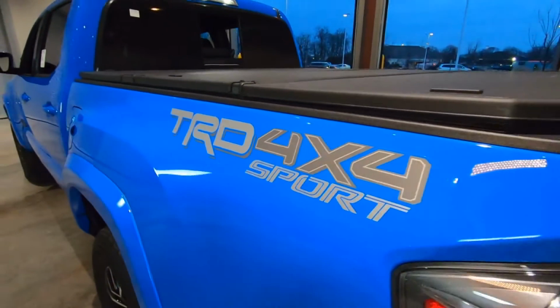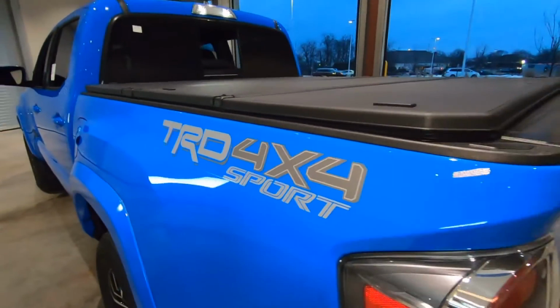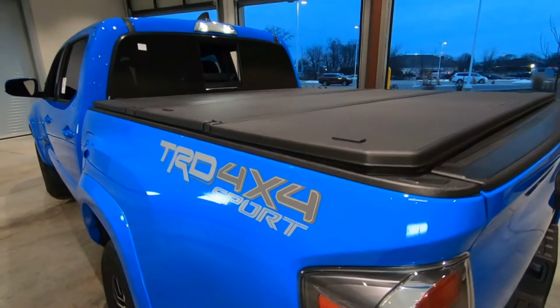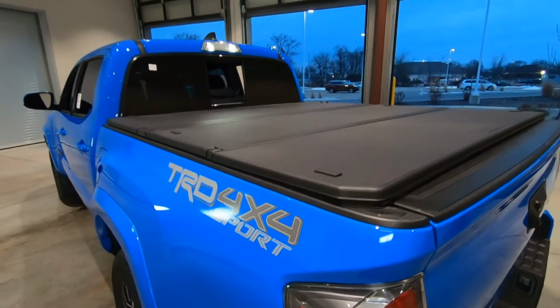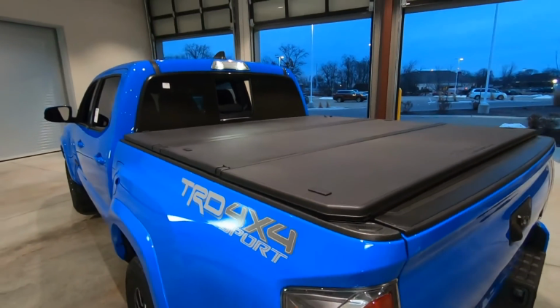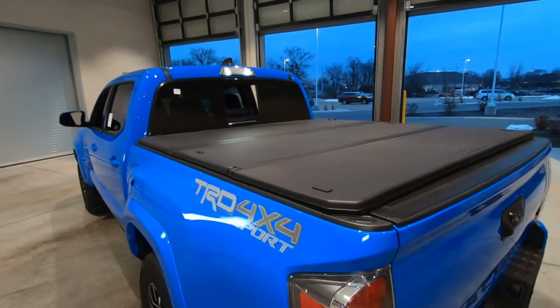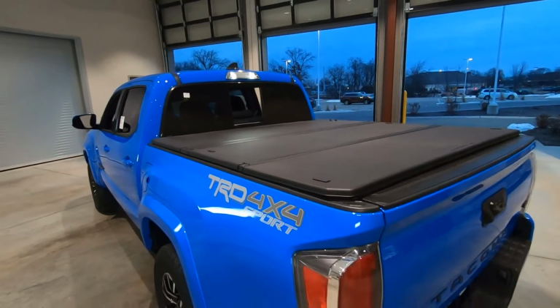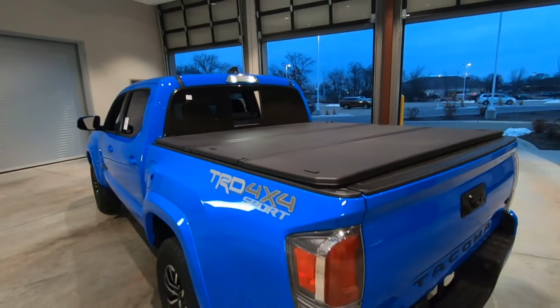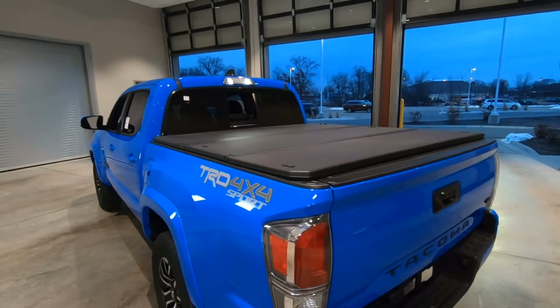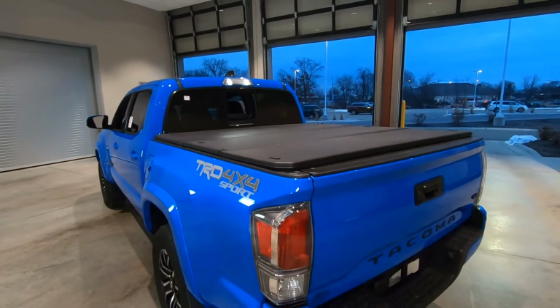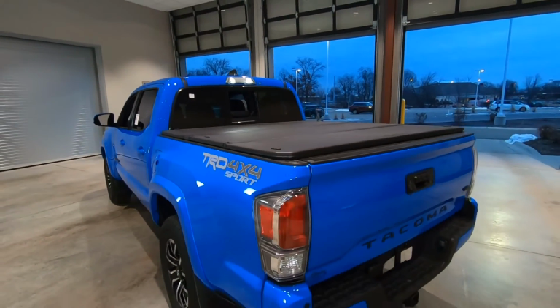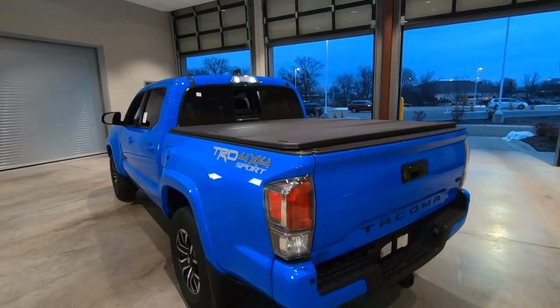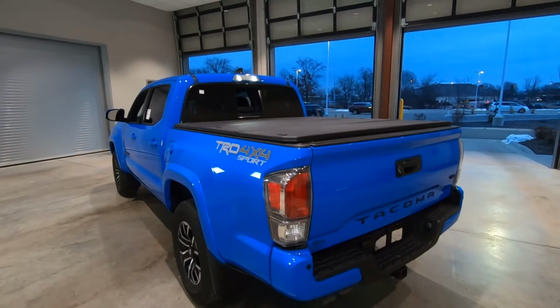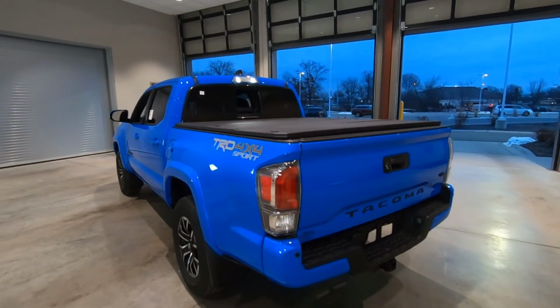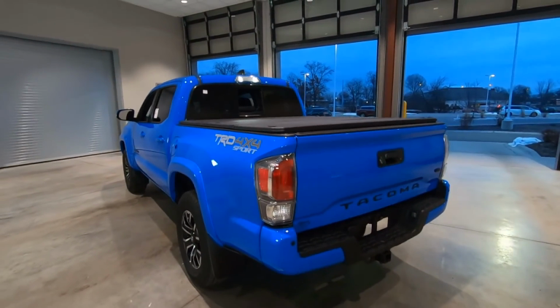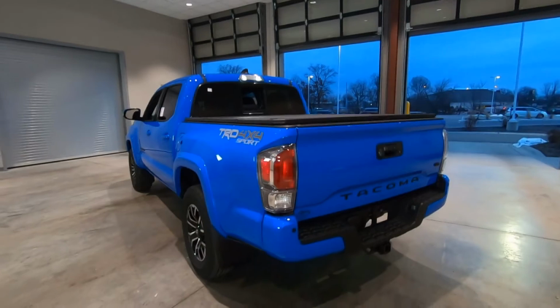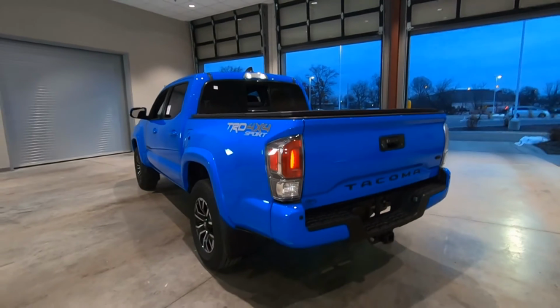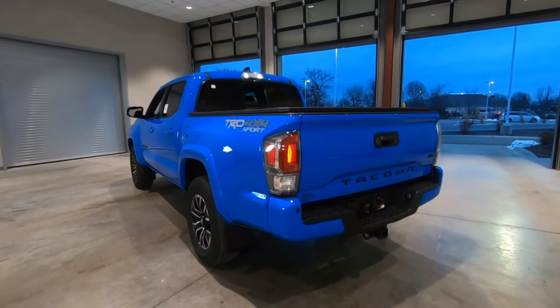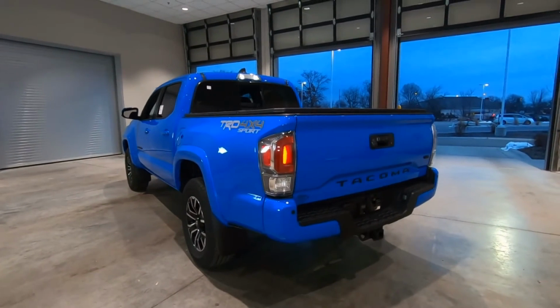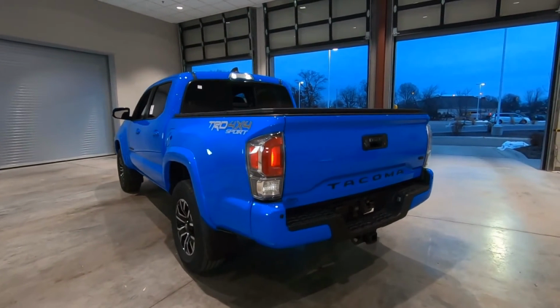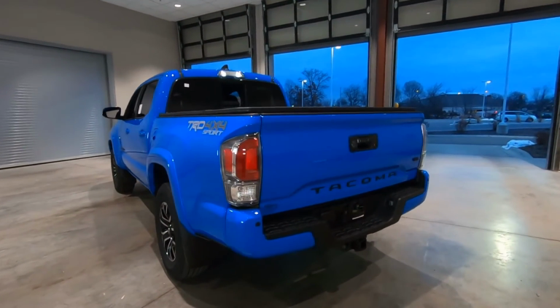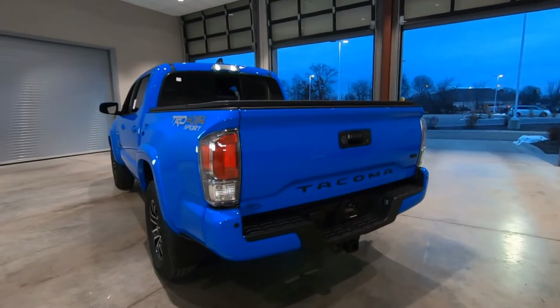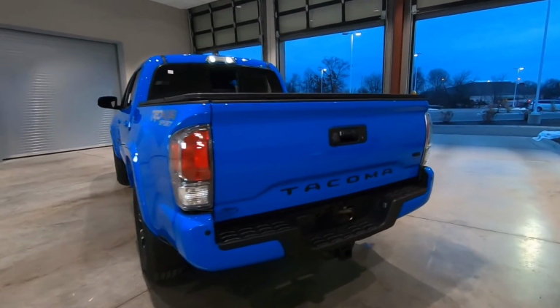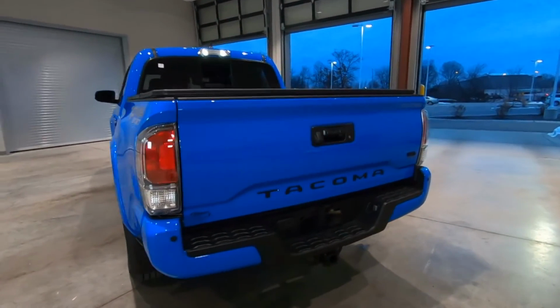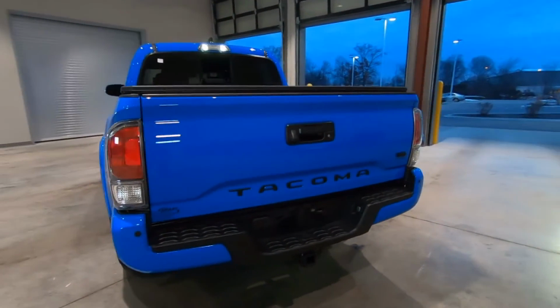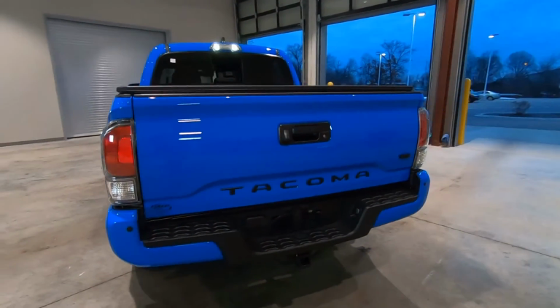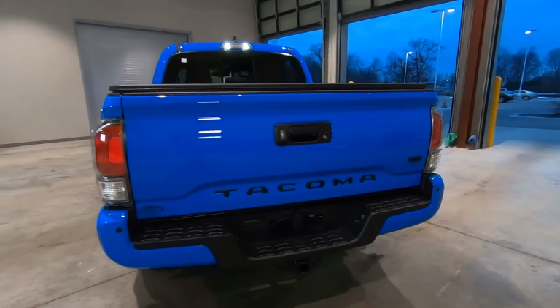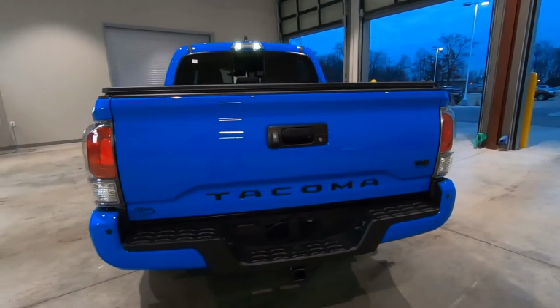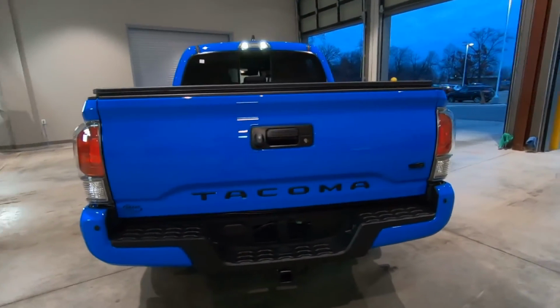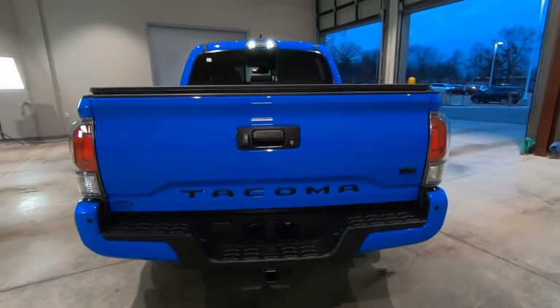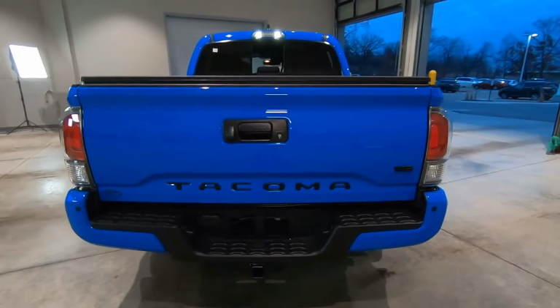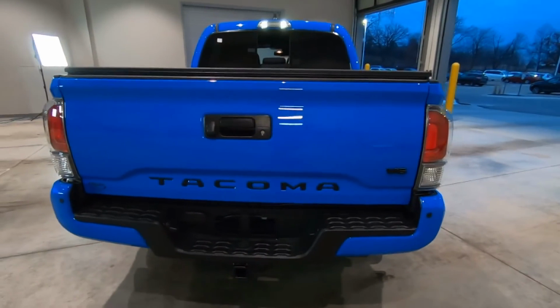This one here has the factory tonneau cover — that's an extra charge of $800. And there's your rear tail light assembly. Later in the video, I'll turn those on so you can see what they look like.